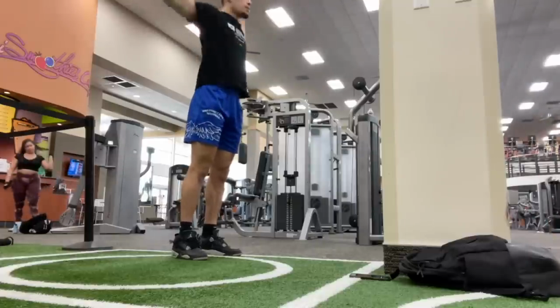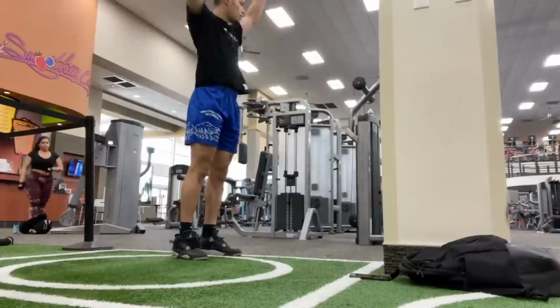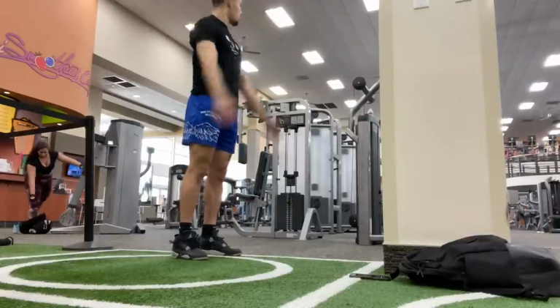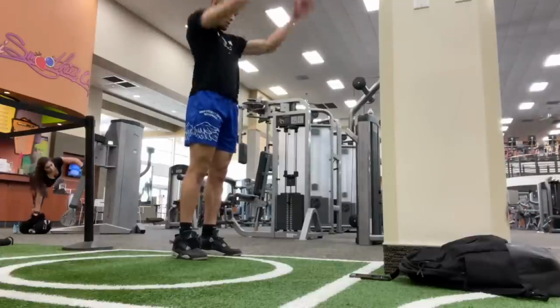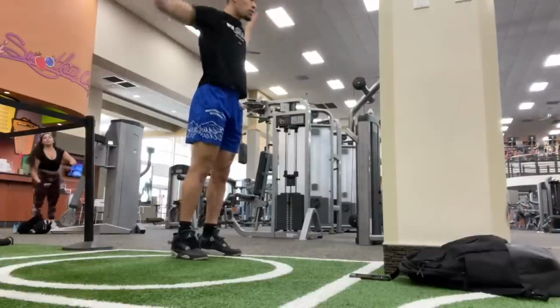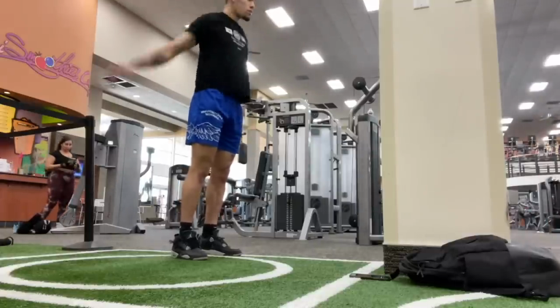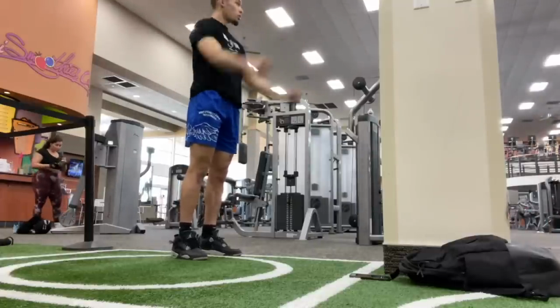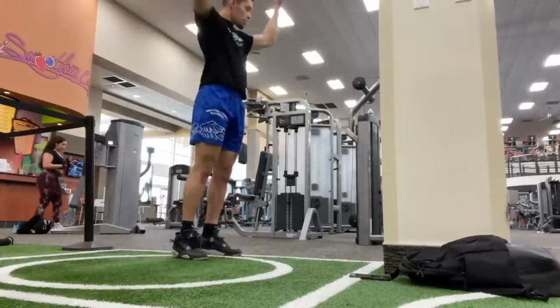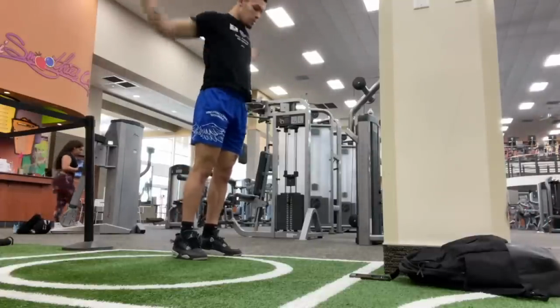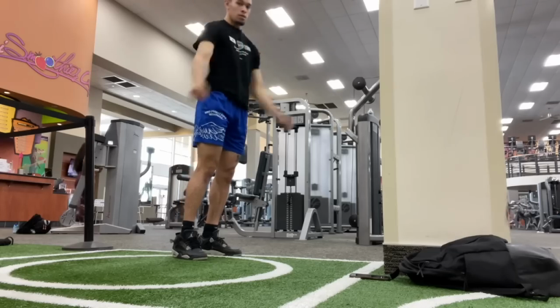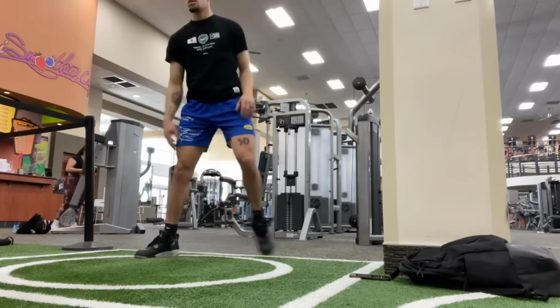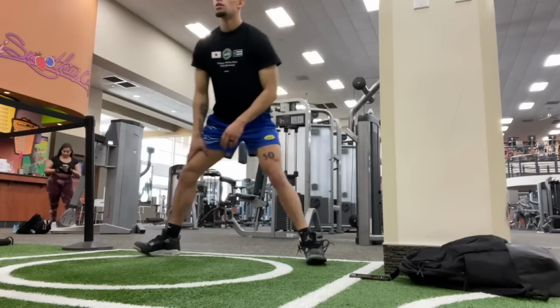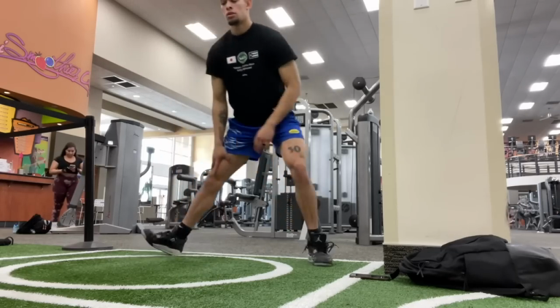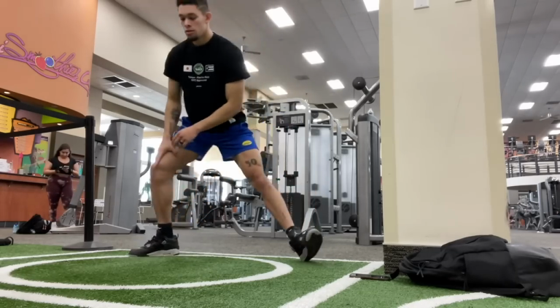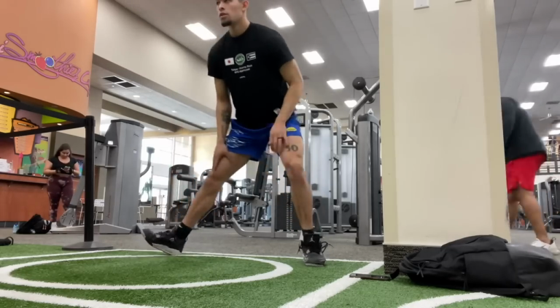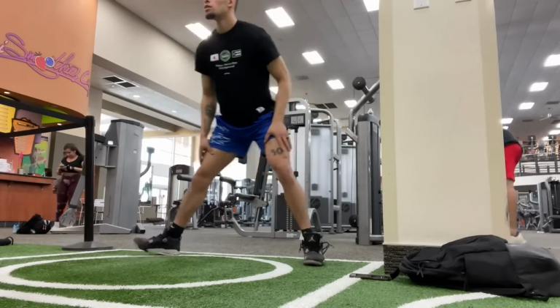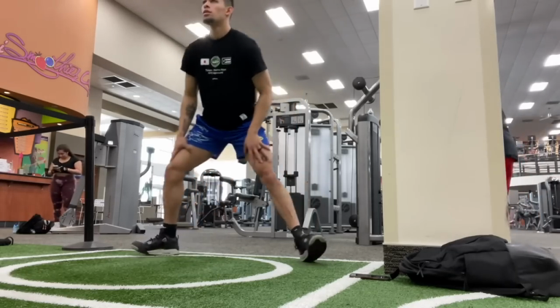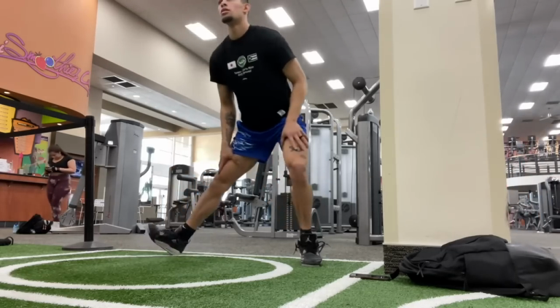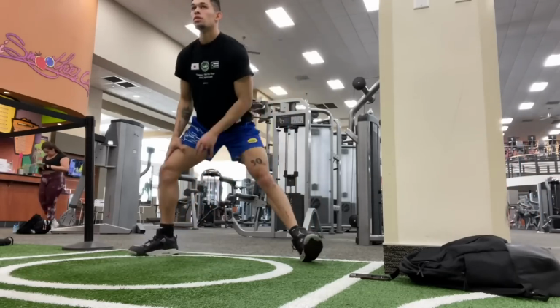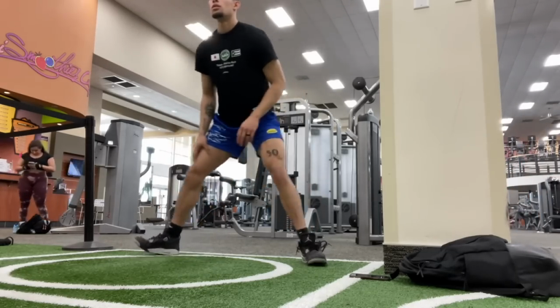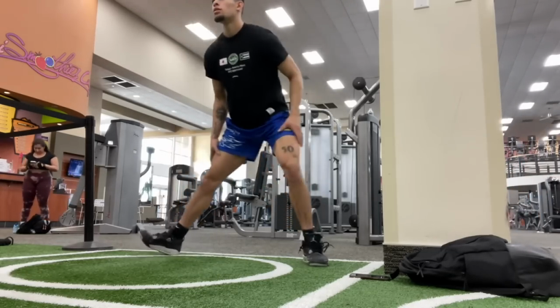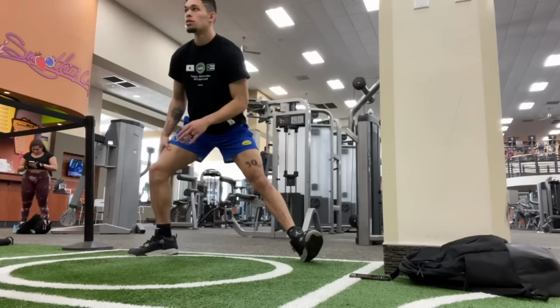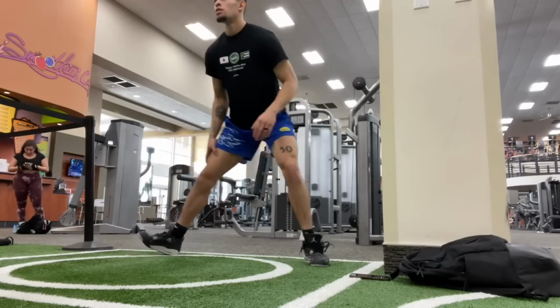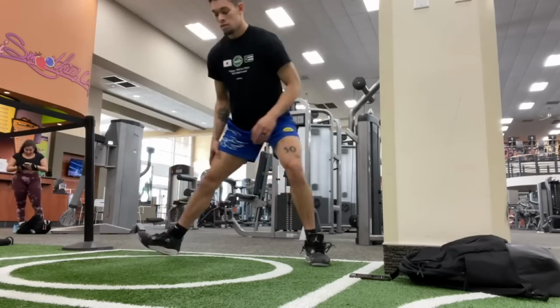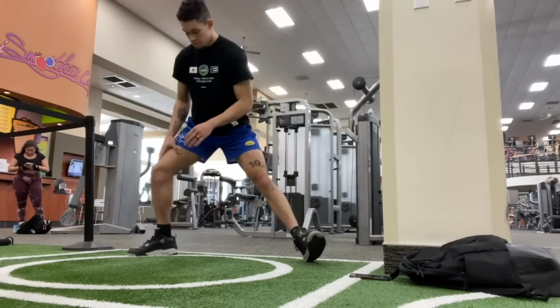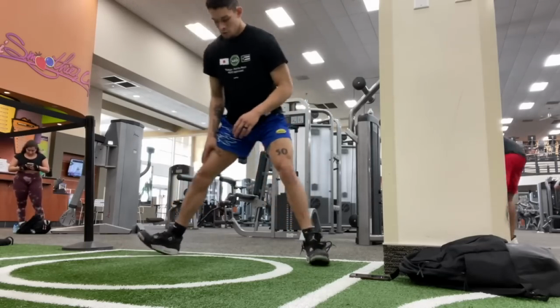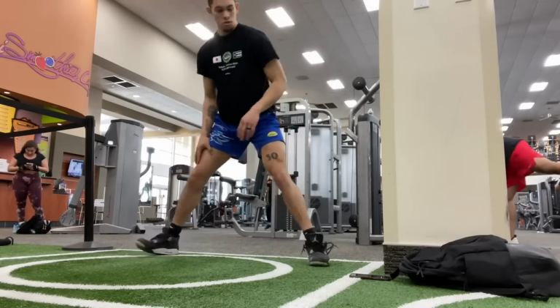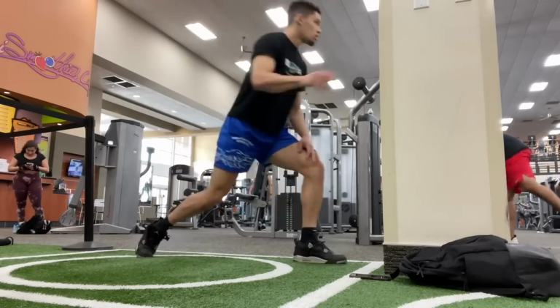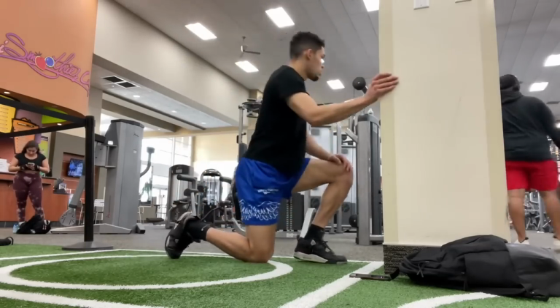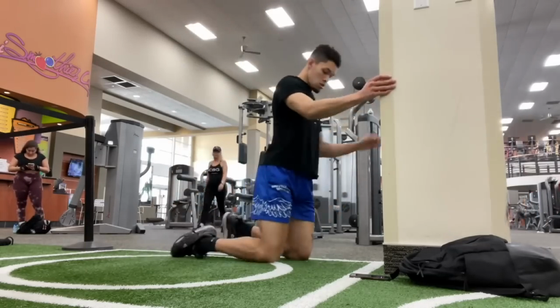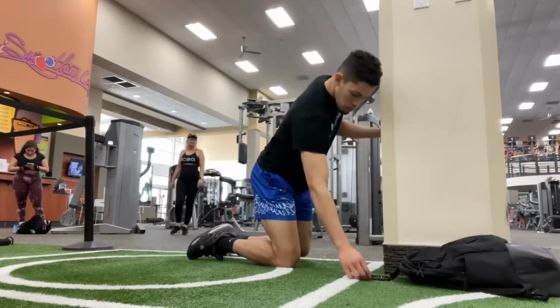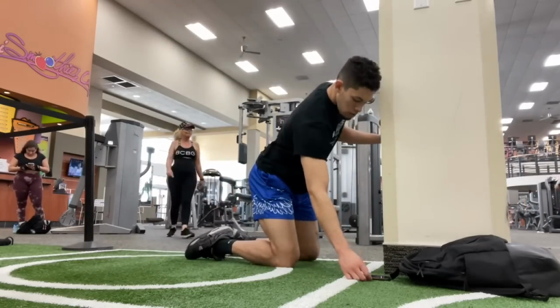Even if you don't have any knee problems or any kind of injuries like that, they are really good to do. It's a good preventative exercise to strengthen your tendons — your patellar tendon. I like to do three to five sets of 45 seconds right before I lift.